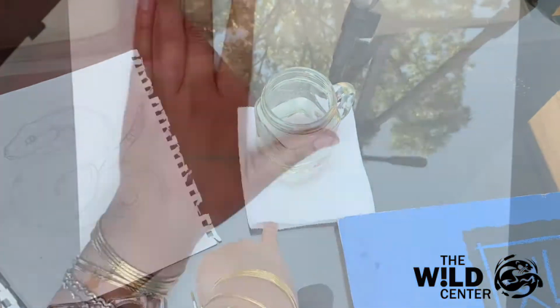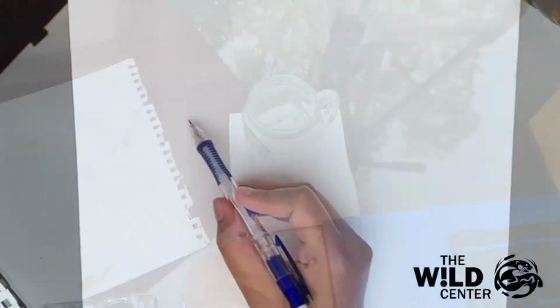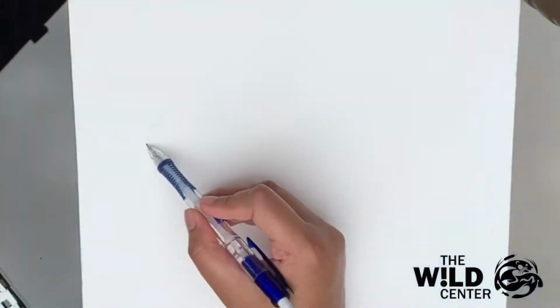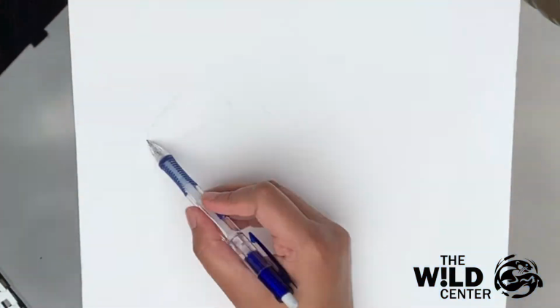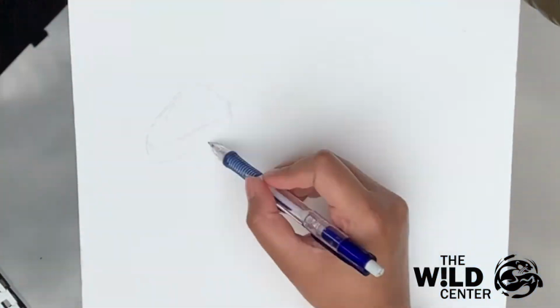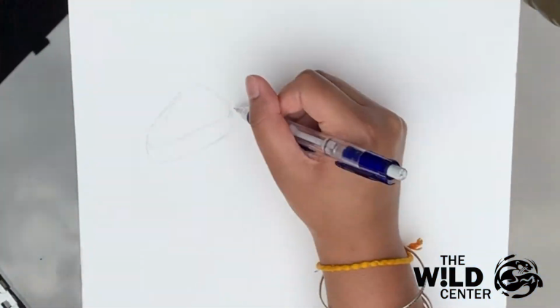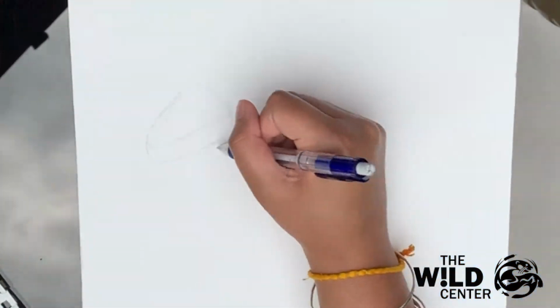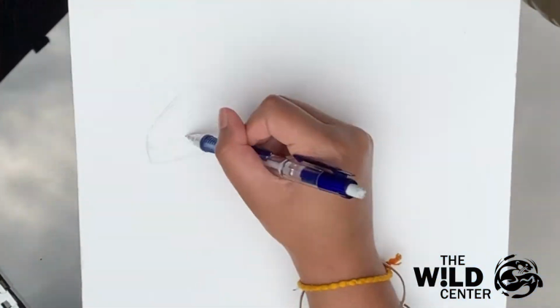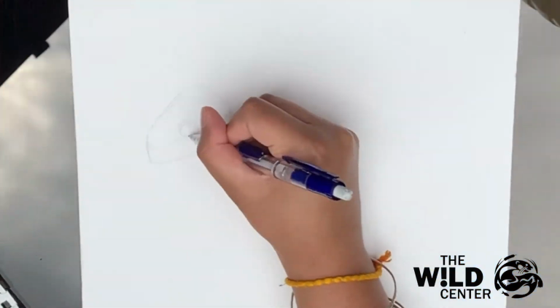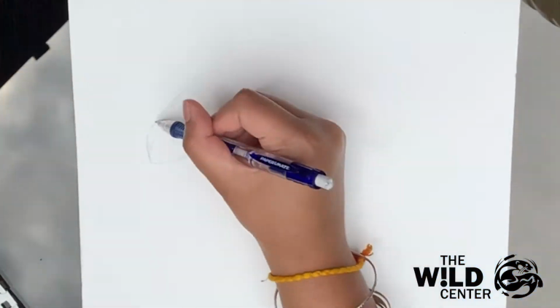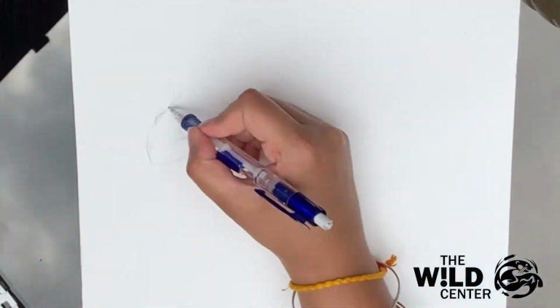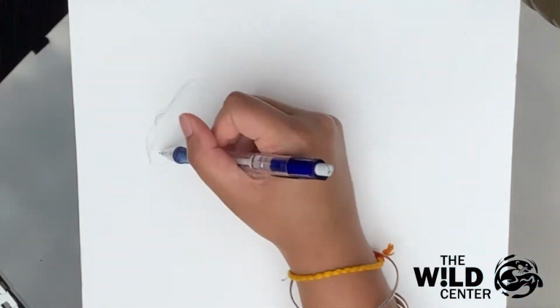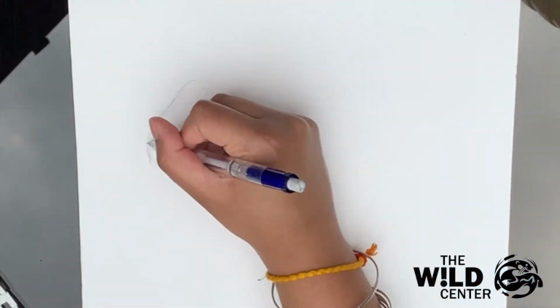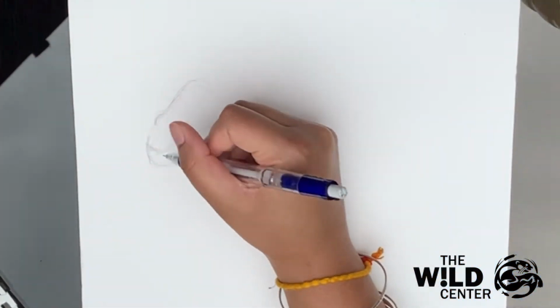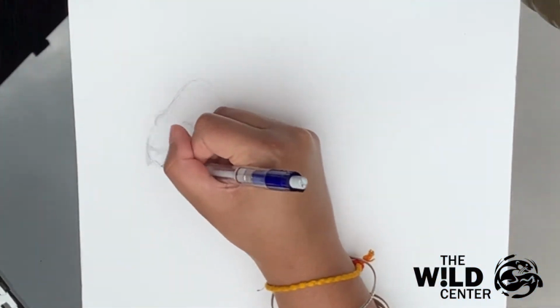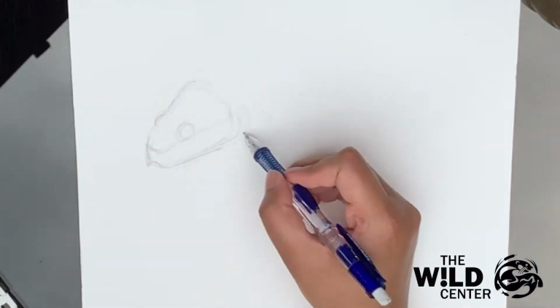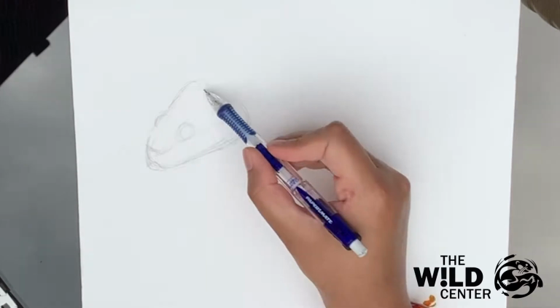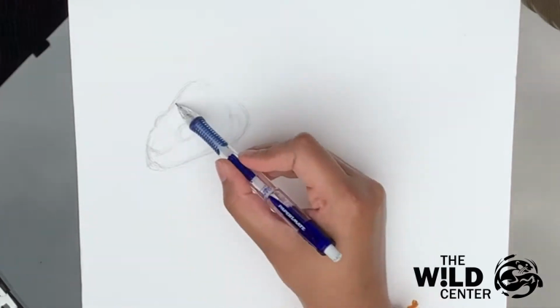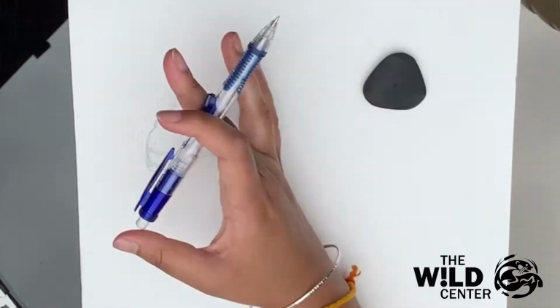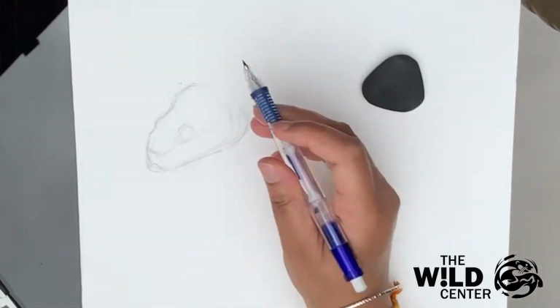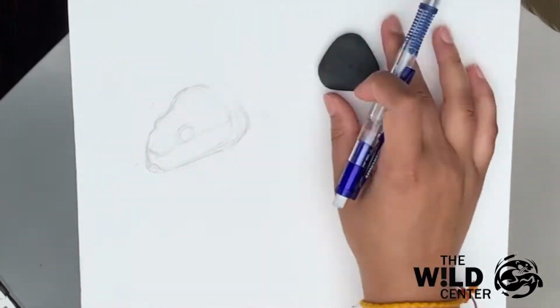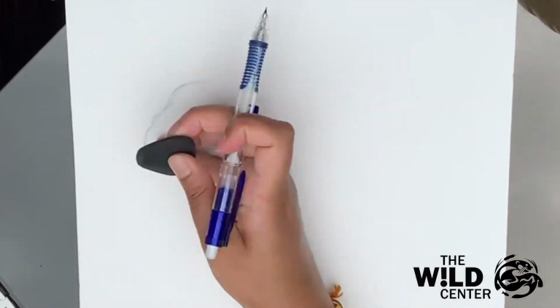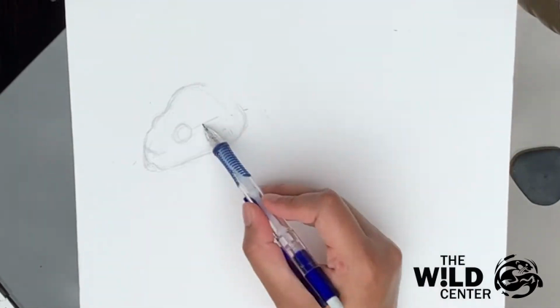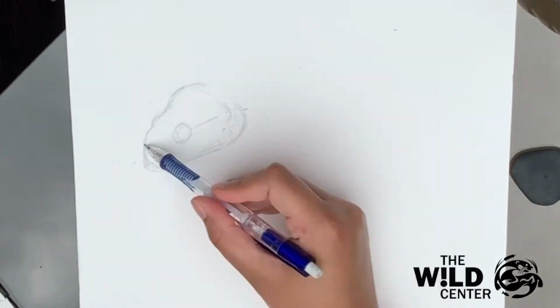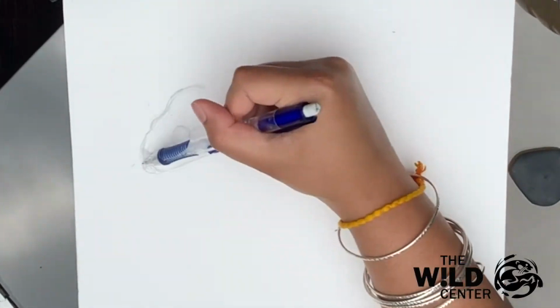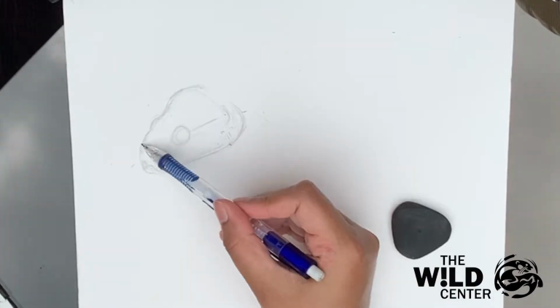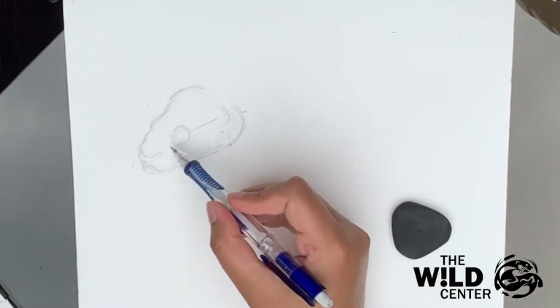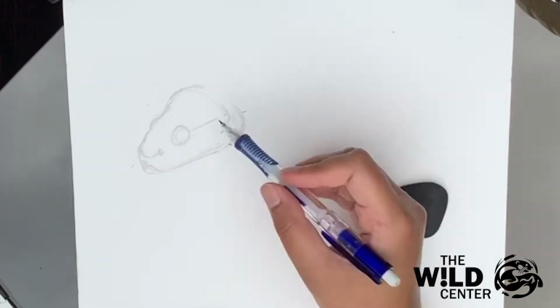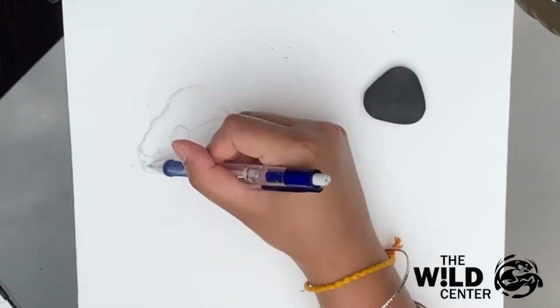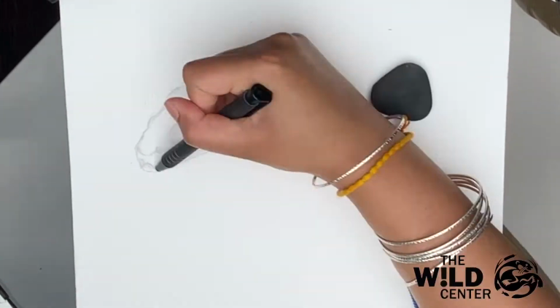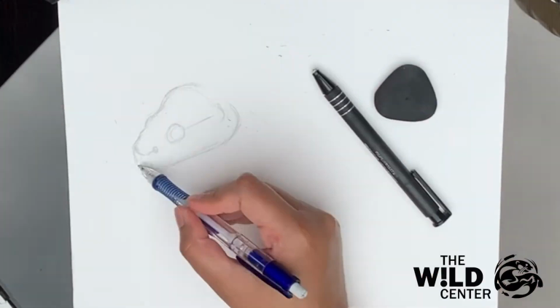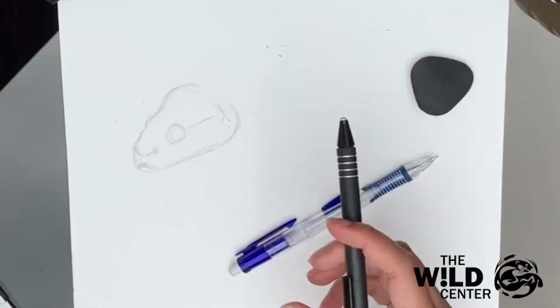To start, I draw out the head. Venomous snakes, like rattlesnakes, typically have an arrow-shaped head. For a general shape, I start off with a wedge, carving and extending as needed.